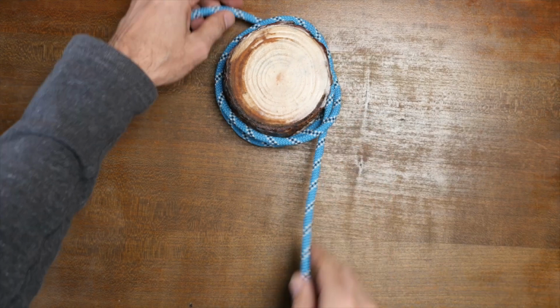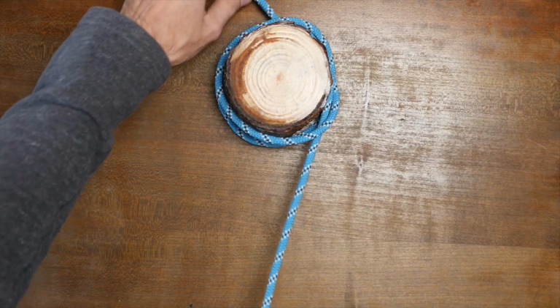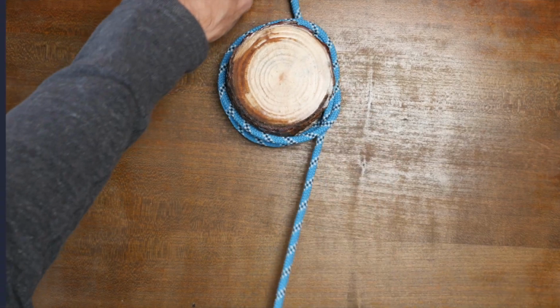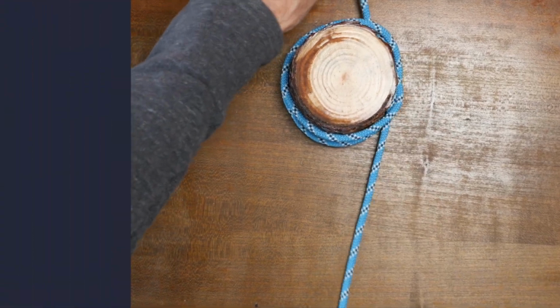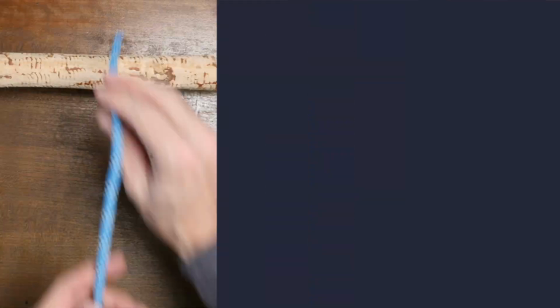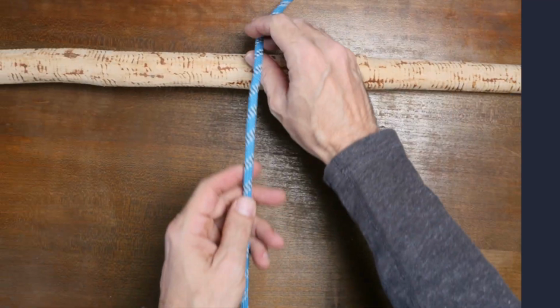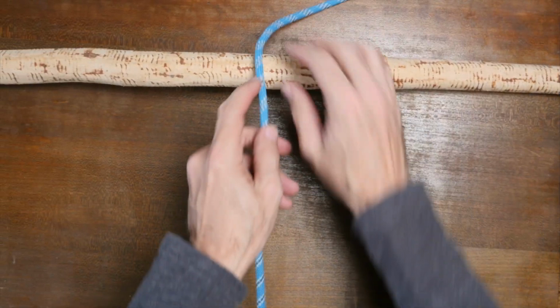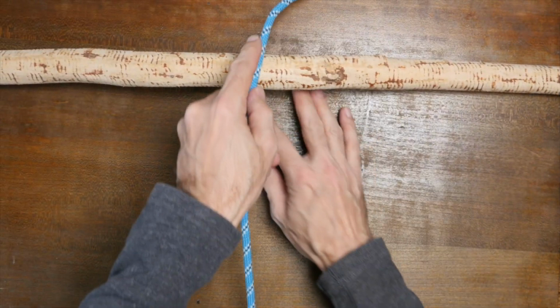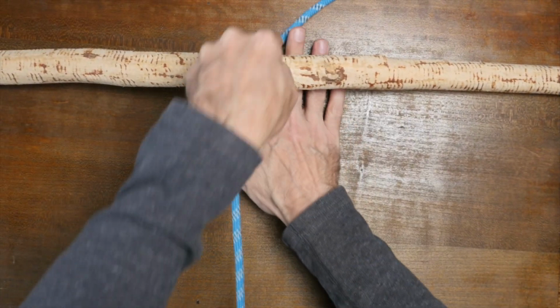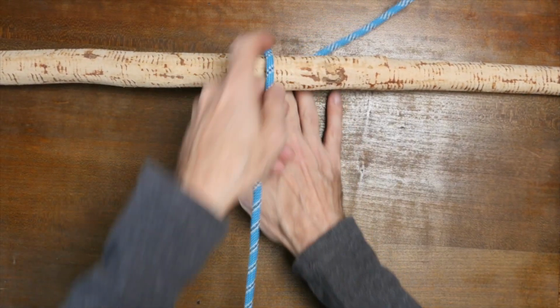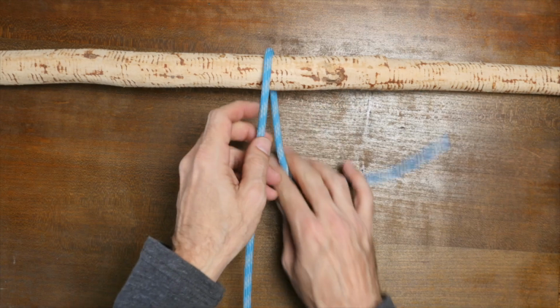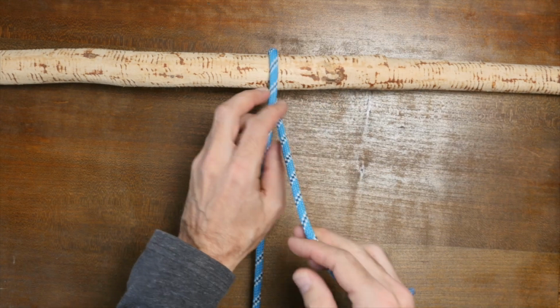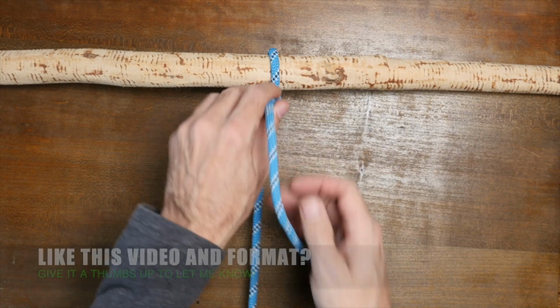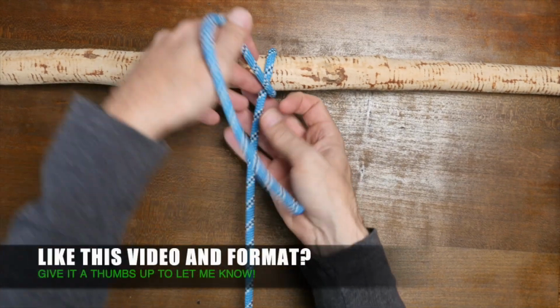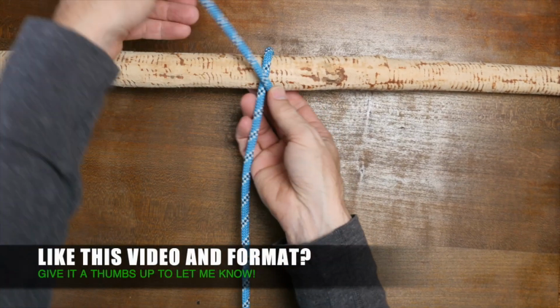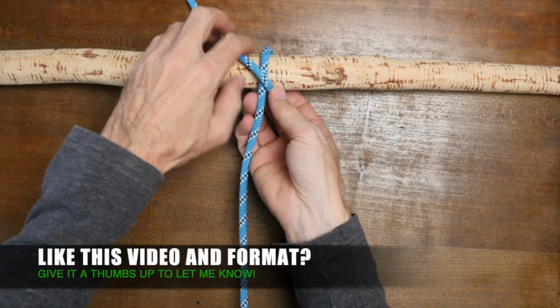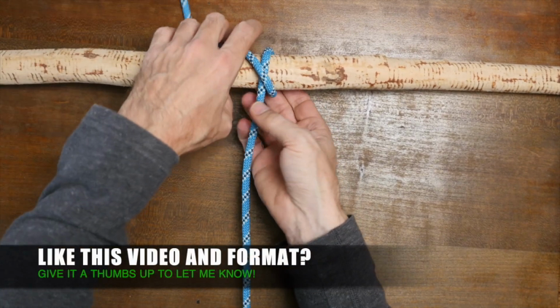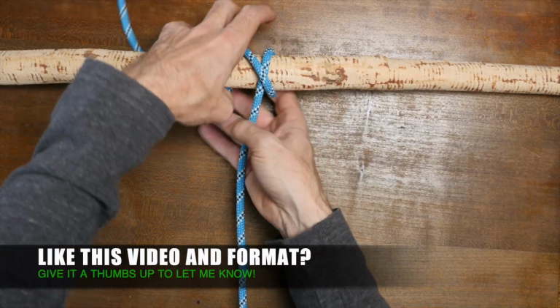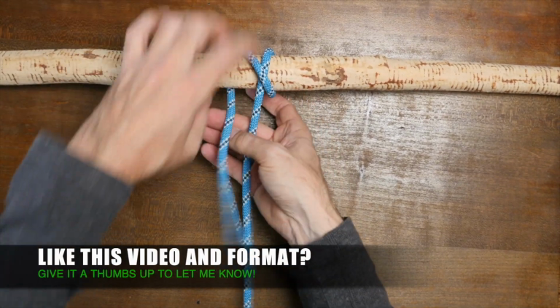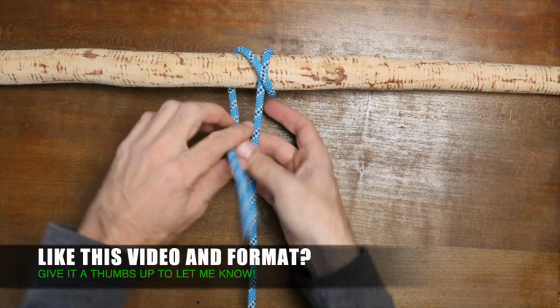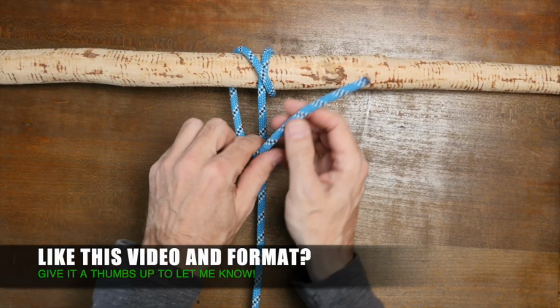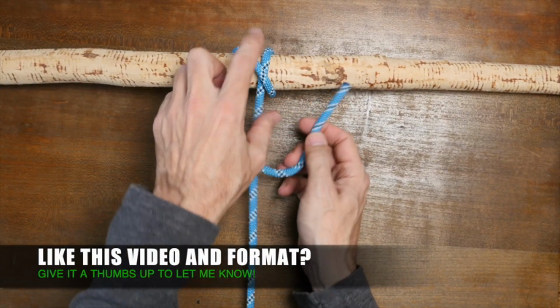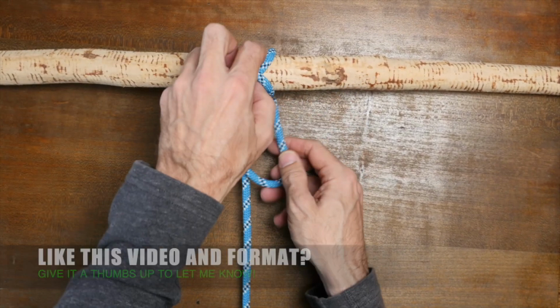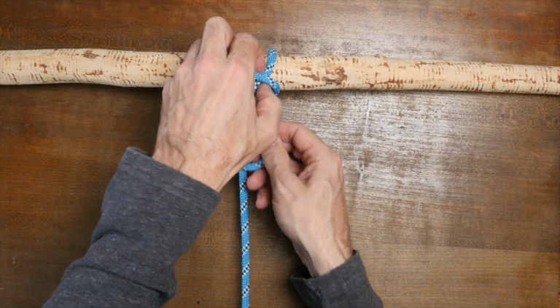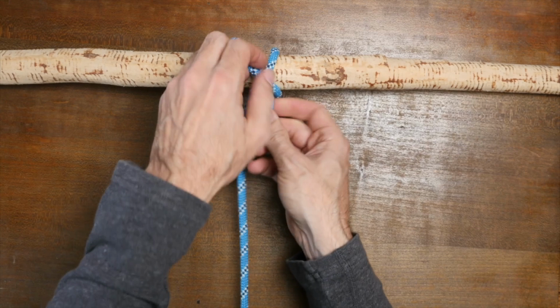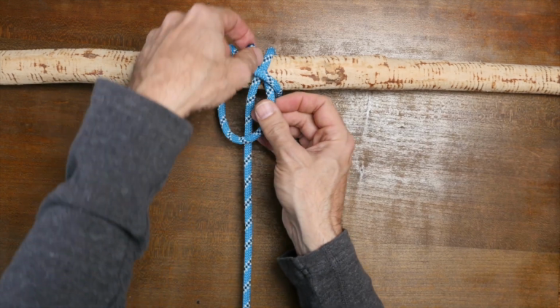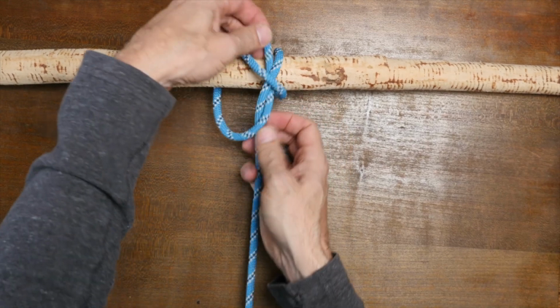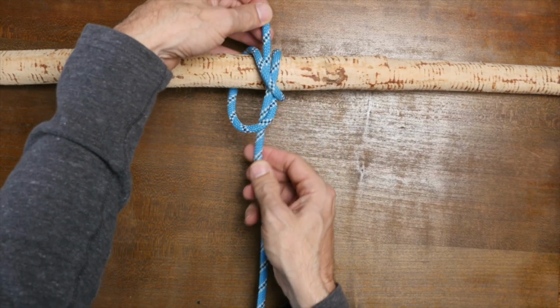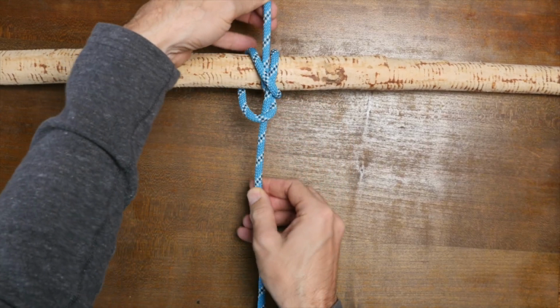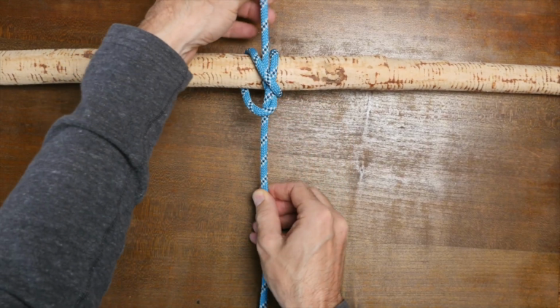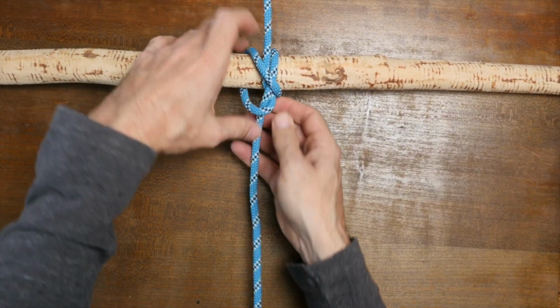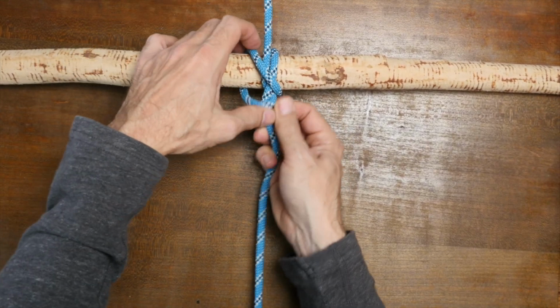Another way to tie the gunner's knot is to wrap your working end around your anchor point and then cross your standing line. Then pass the working end over the standing part before going under your two wraps and then cinch up the knot.